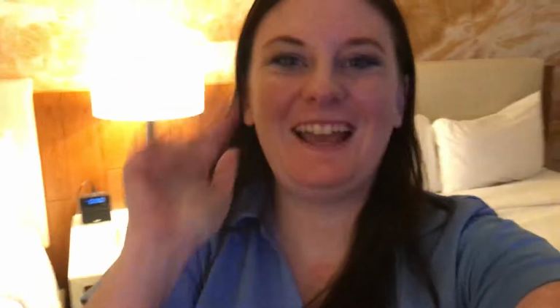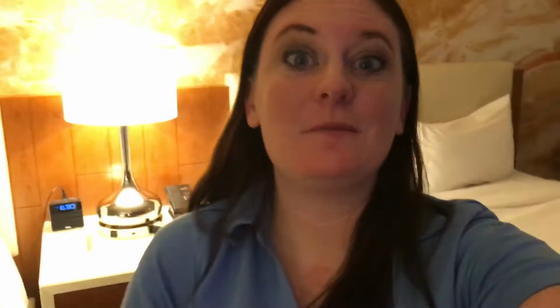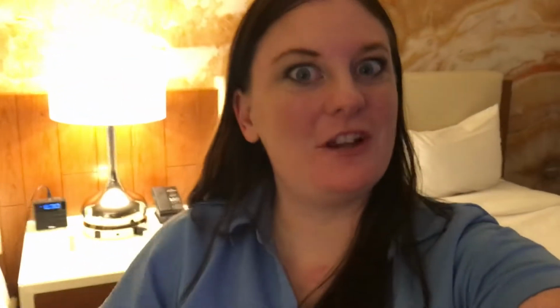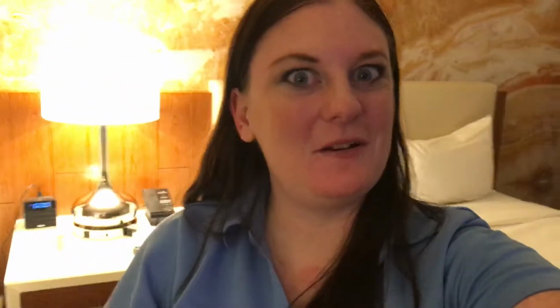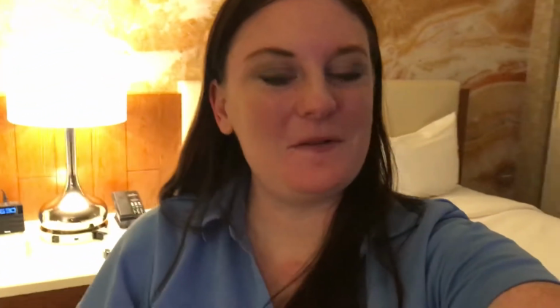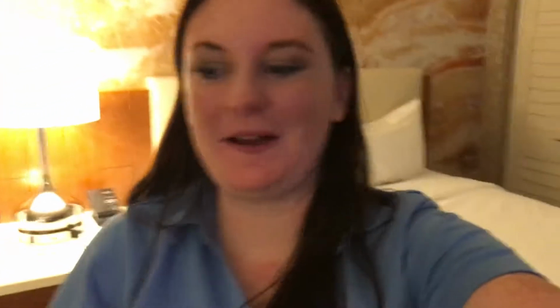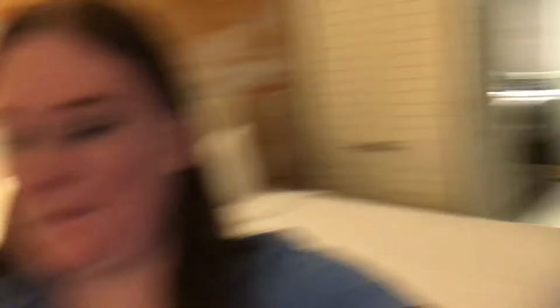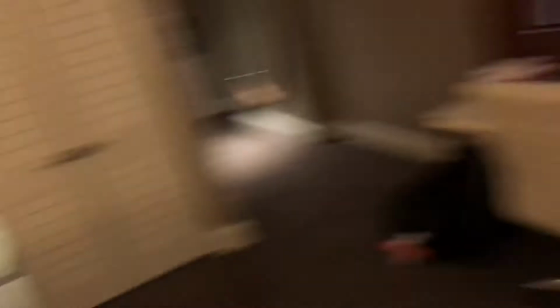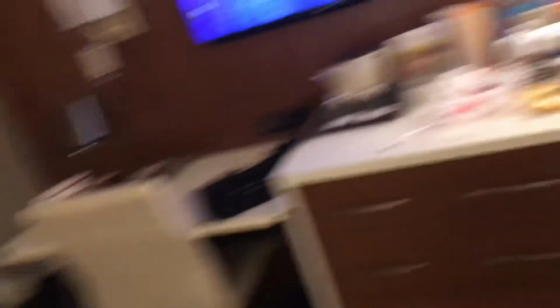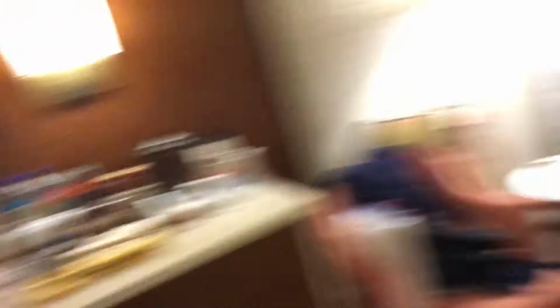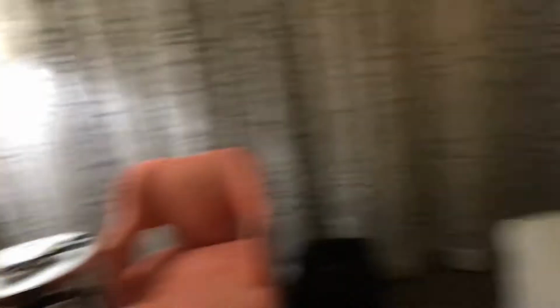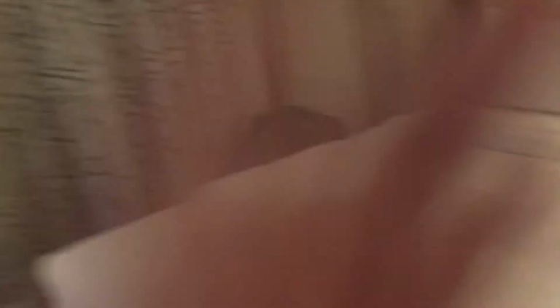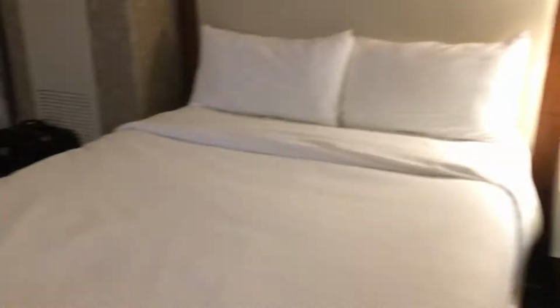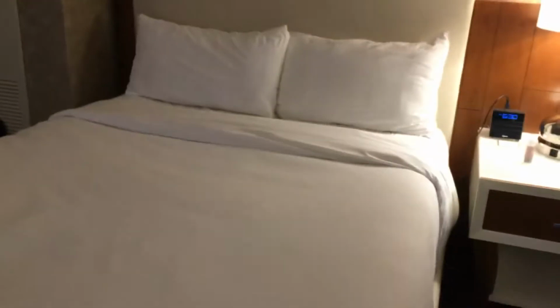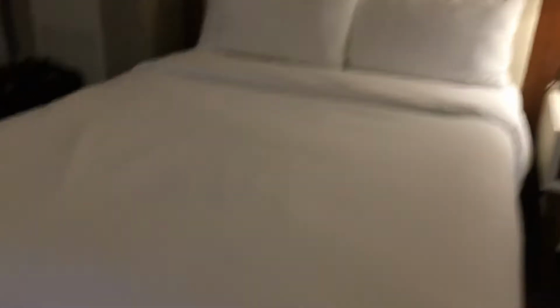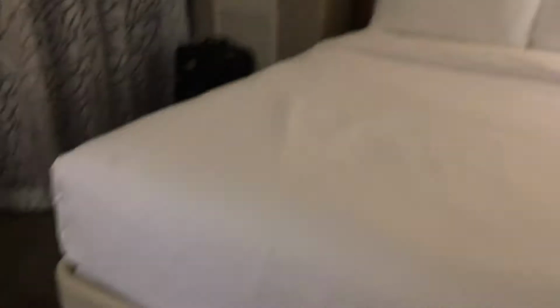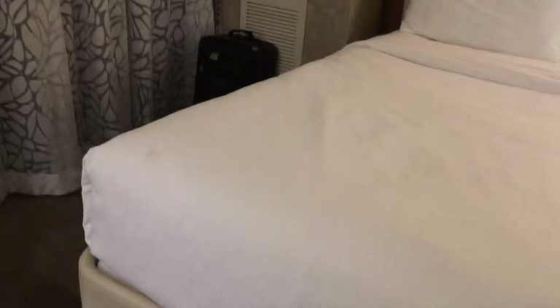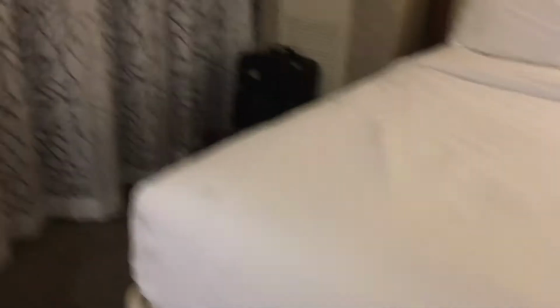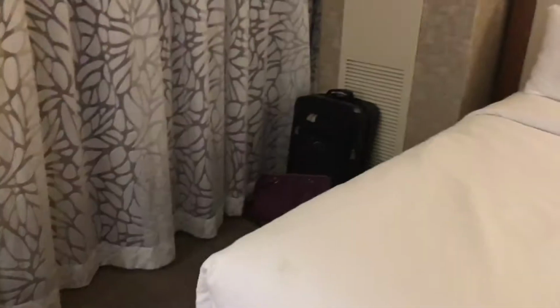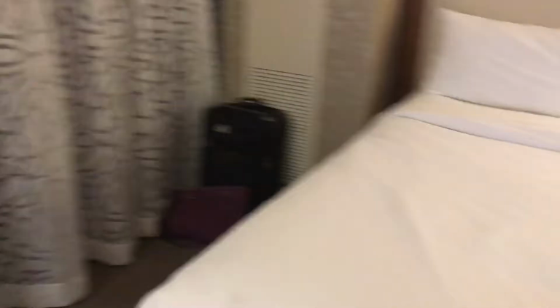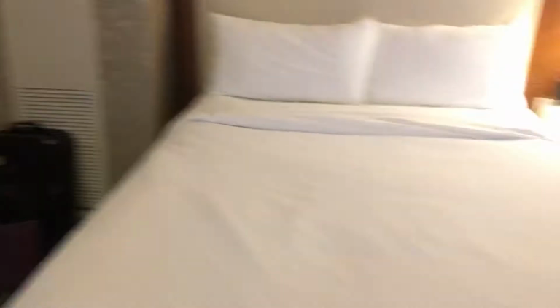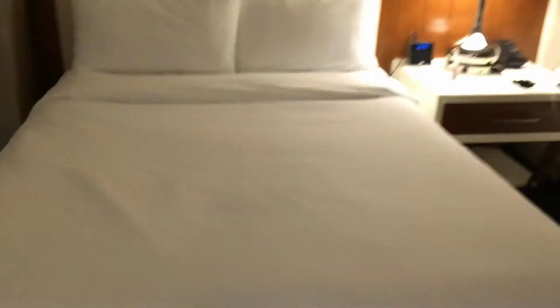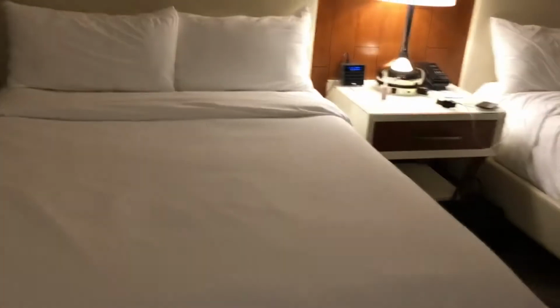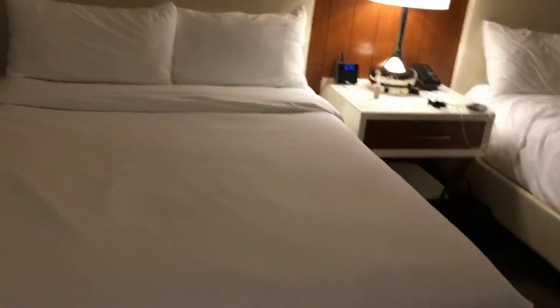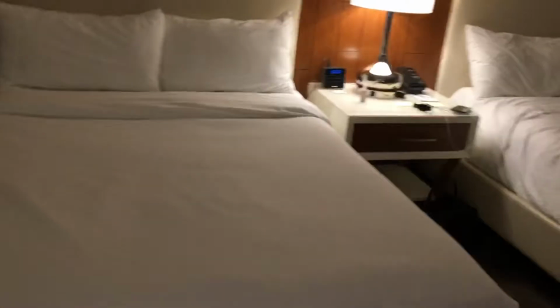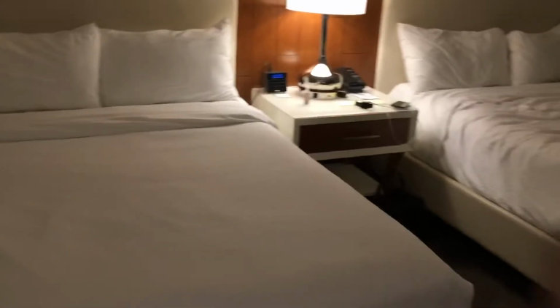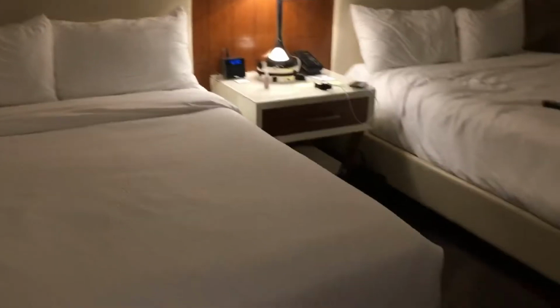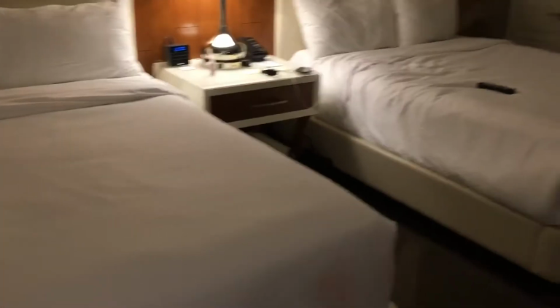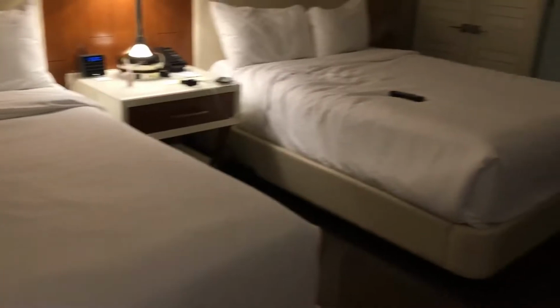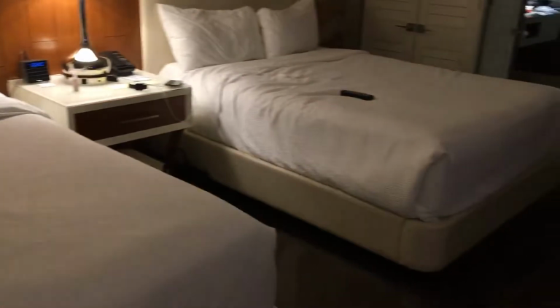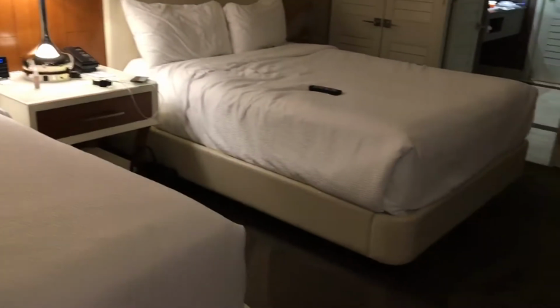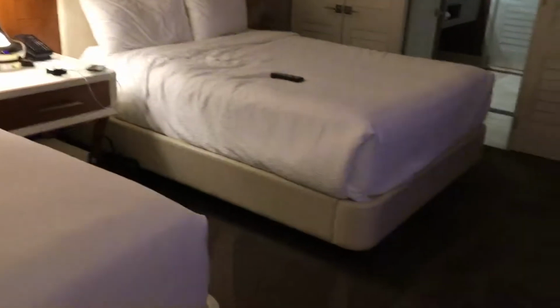Hey guys, I'm going to show you around our room real quick. Keep in mind I'm rooming with two other women. This is our beds and everything.